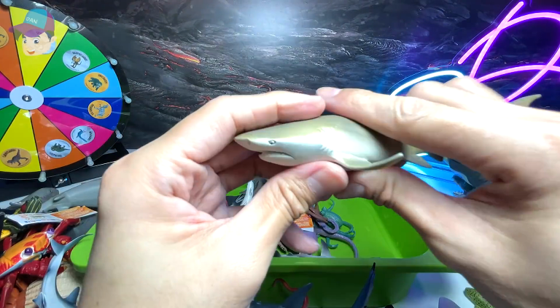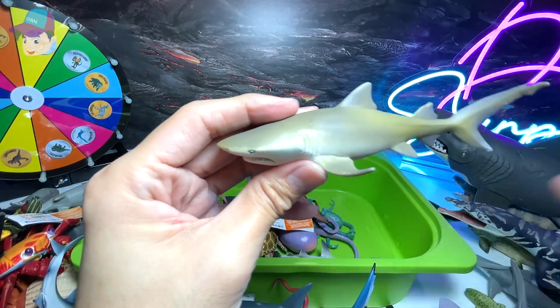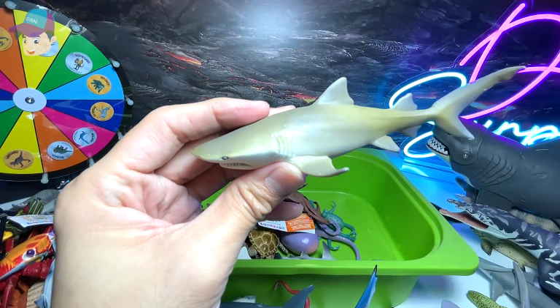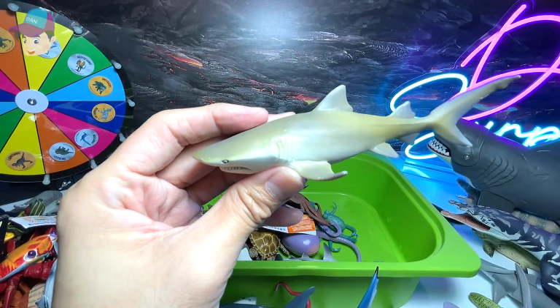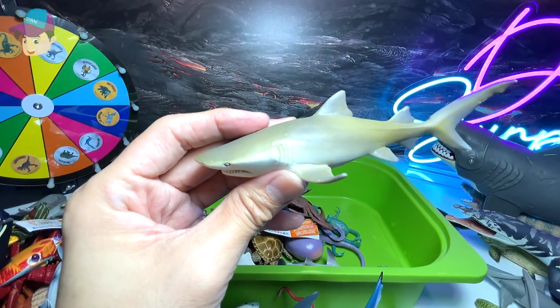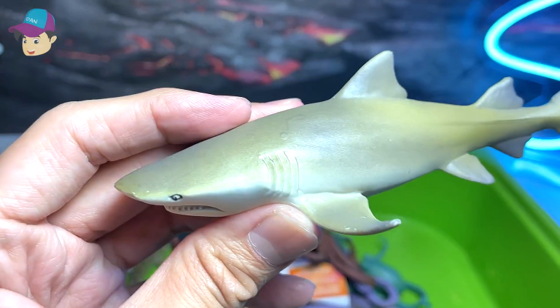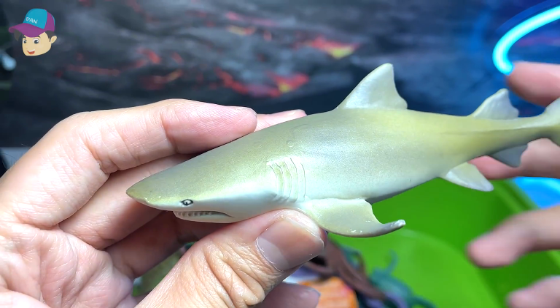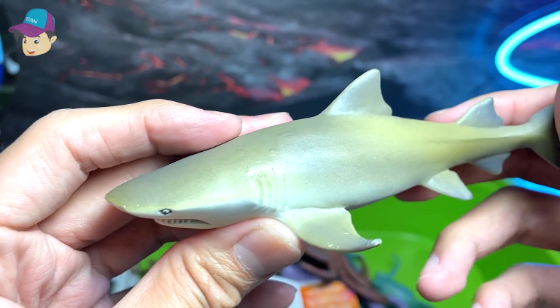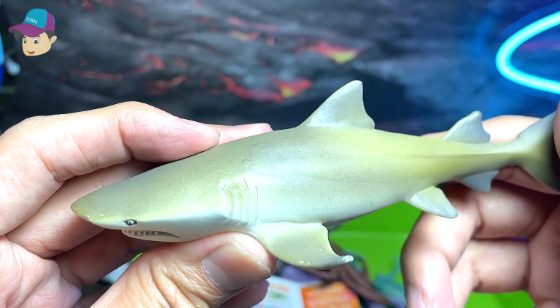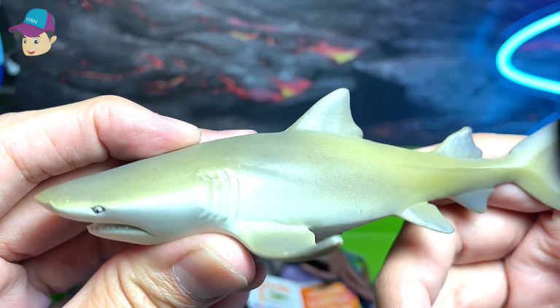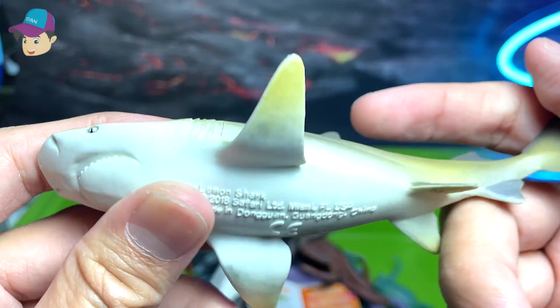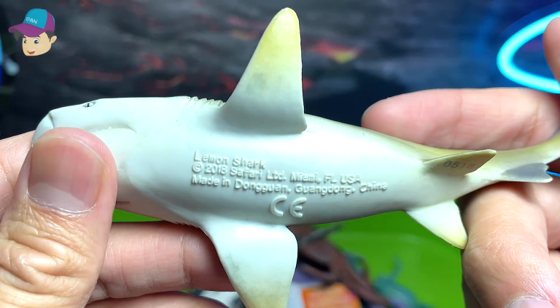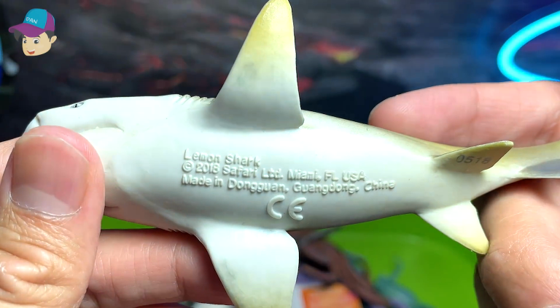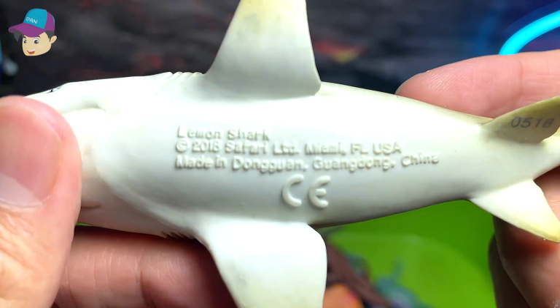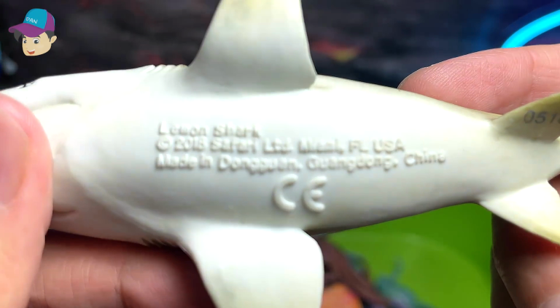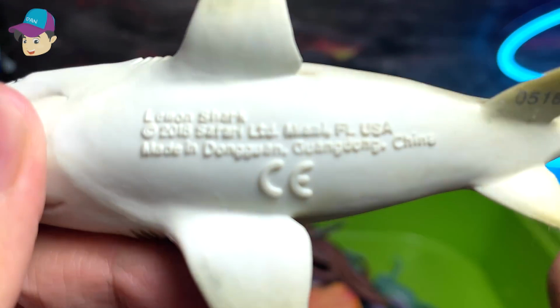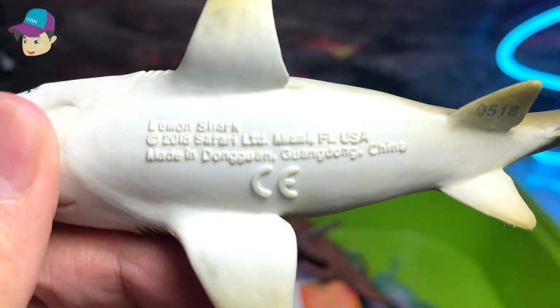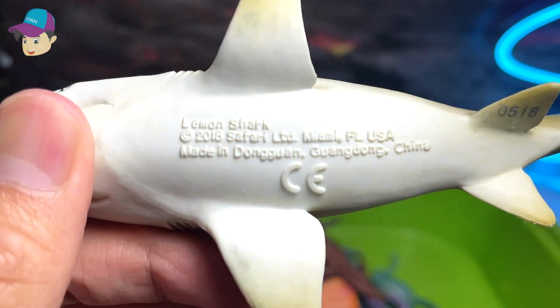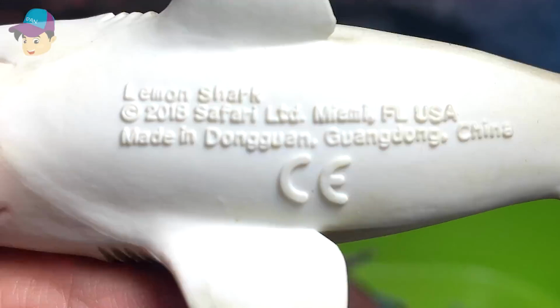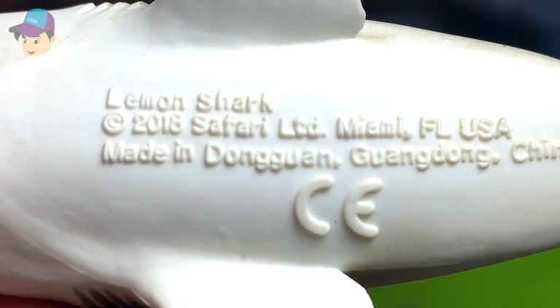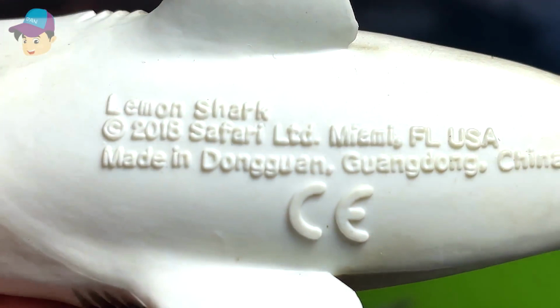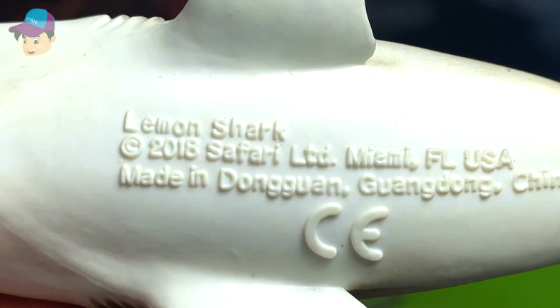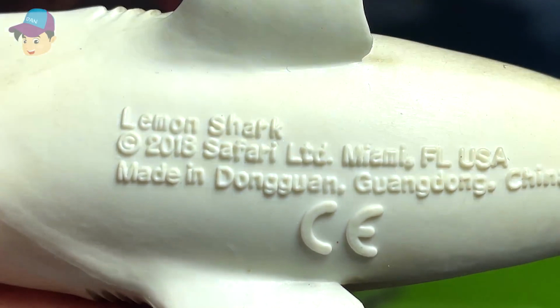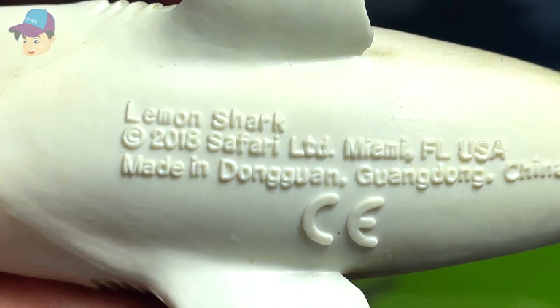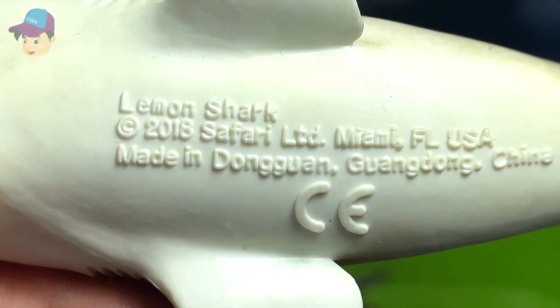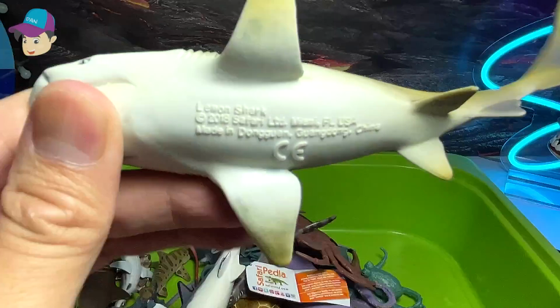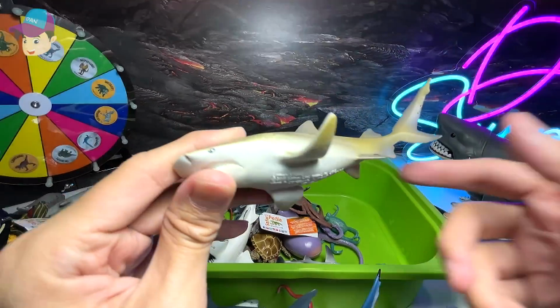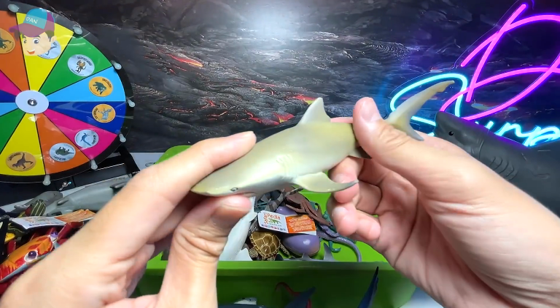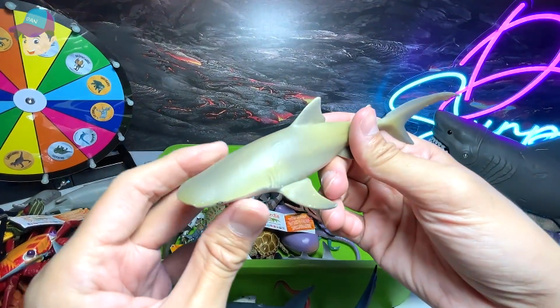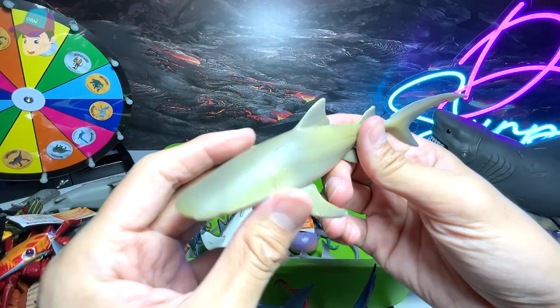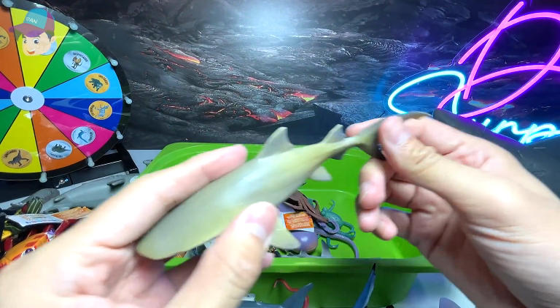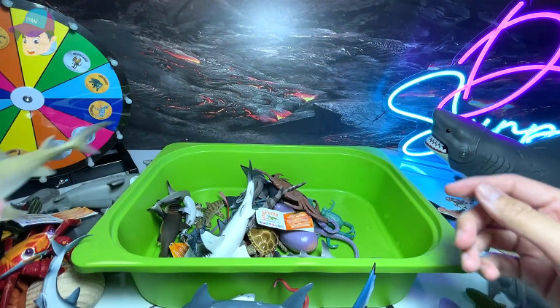This is a lemon shark. Let's see — the name is written right over here: lemon shark. It's like yellow in color.